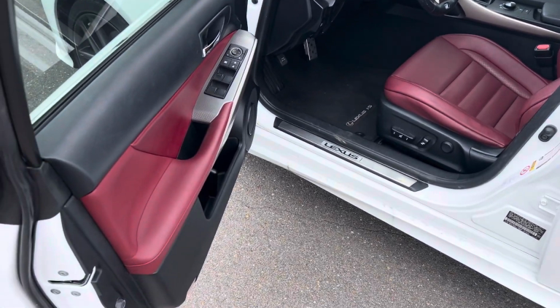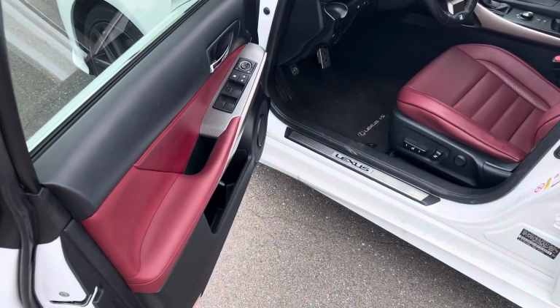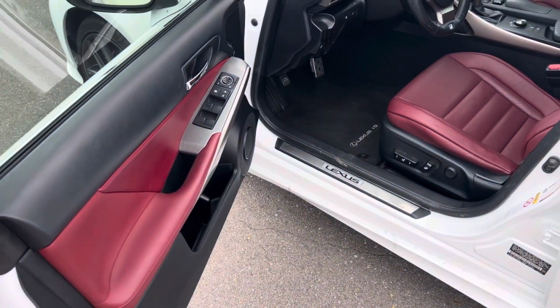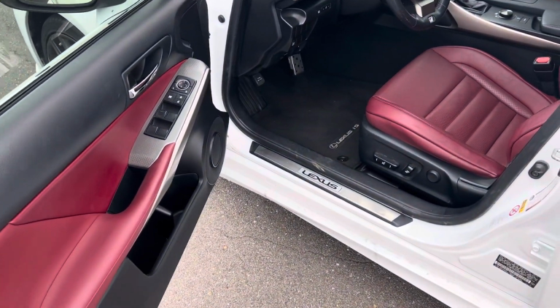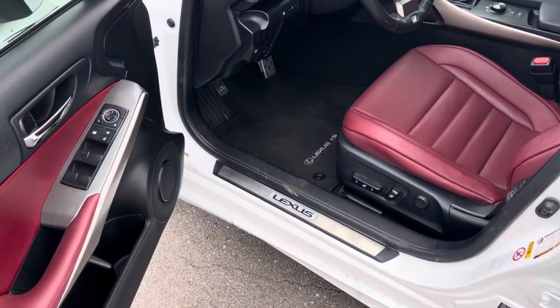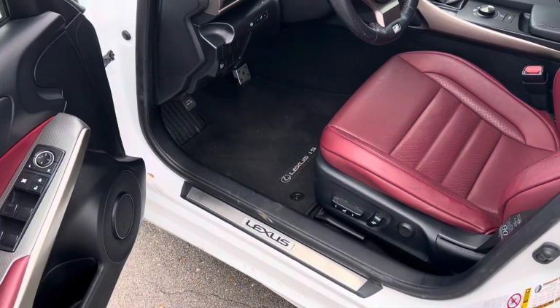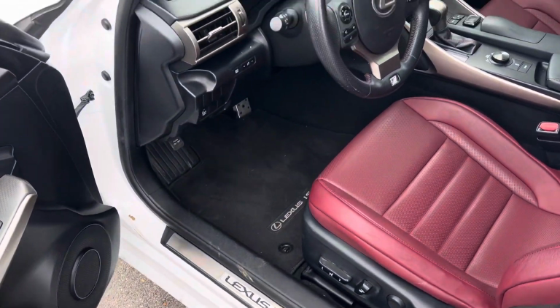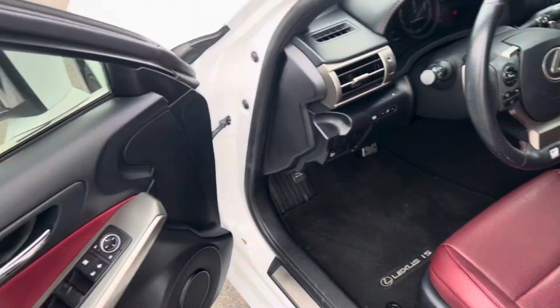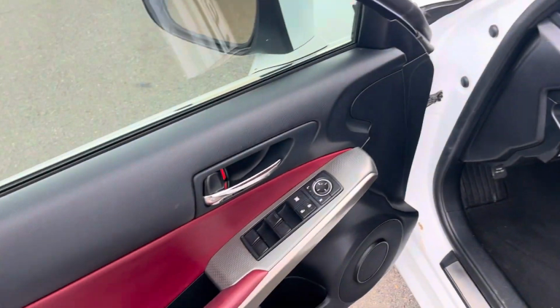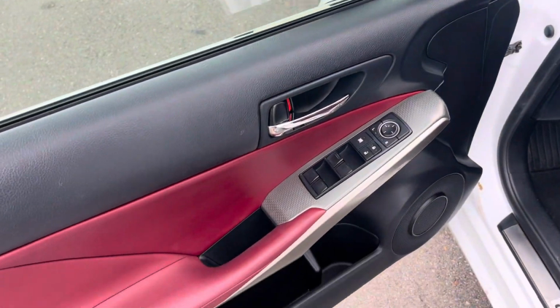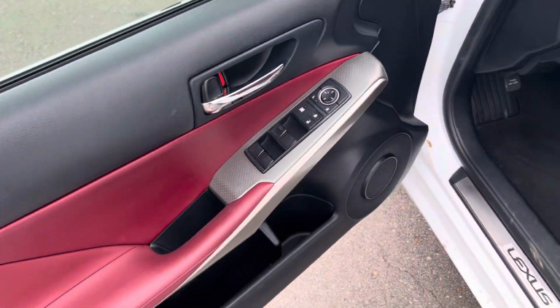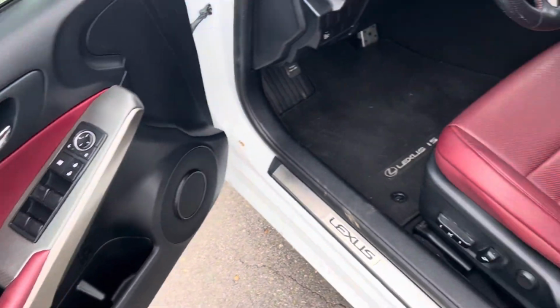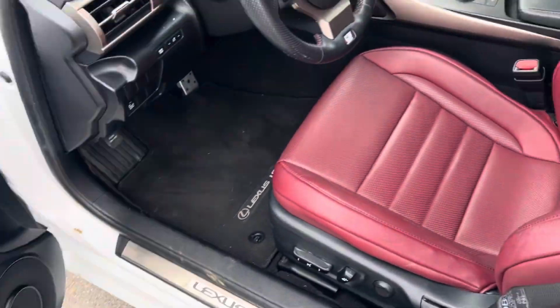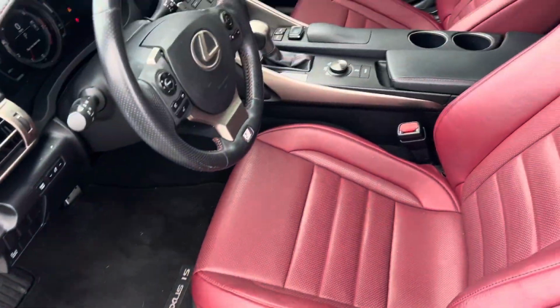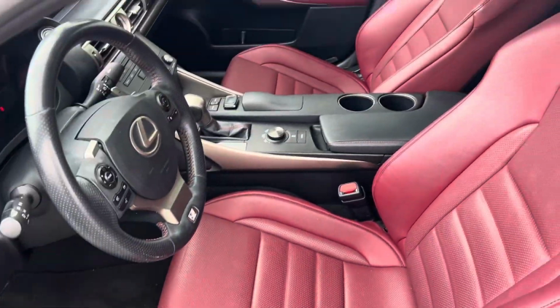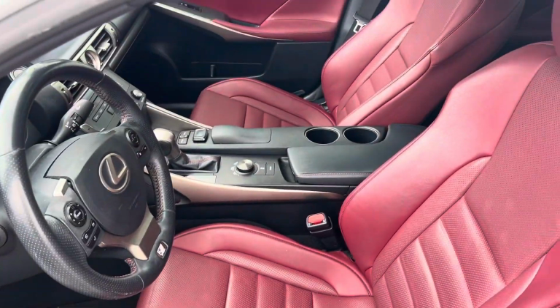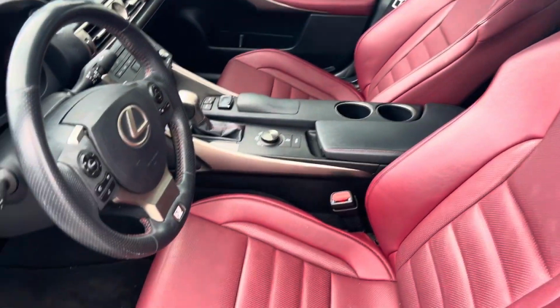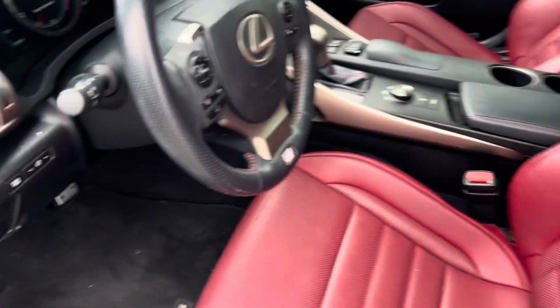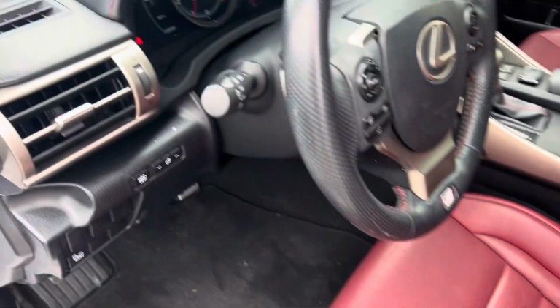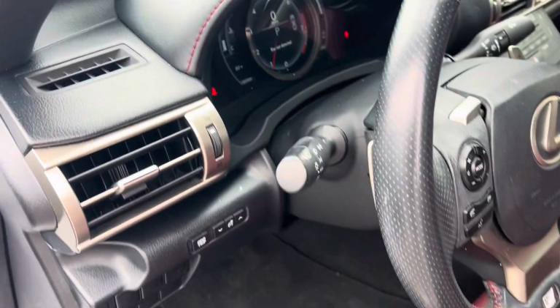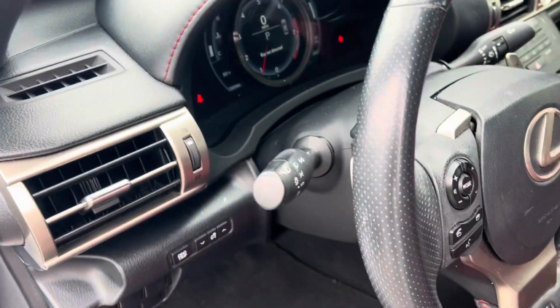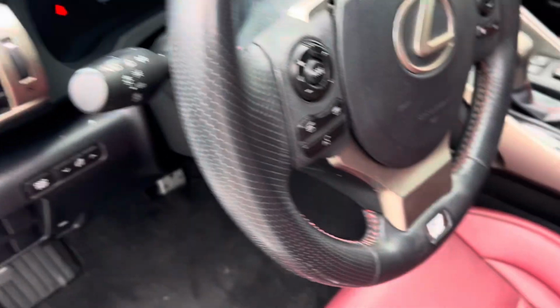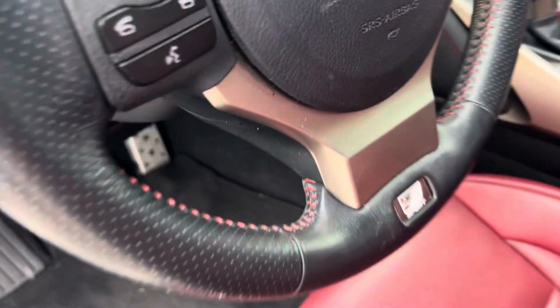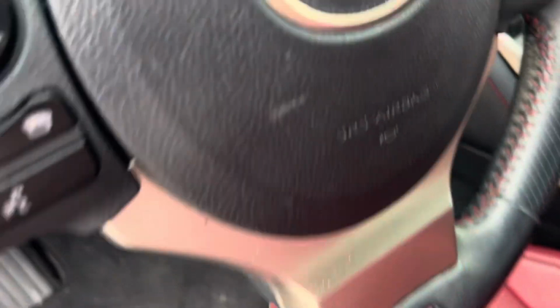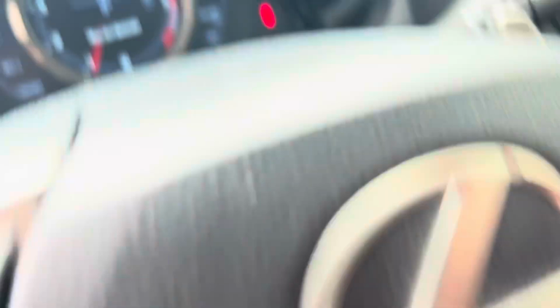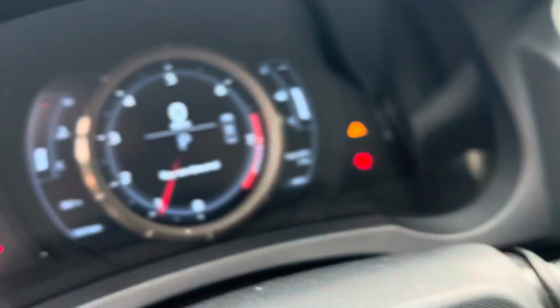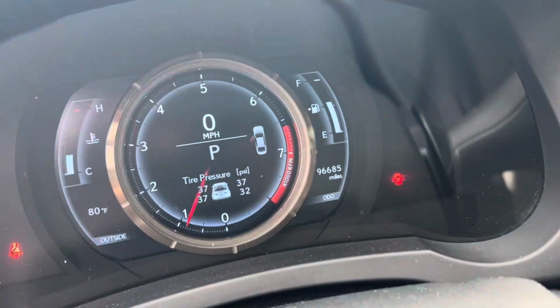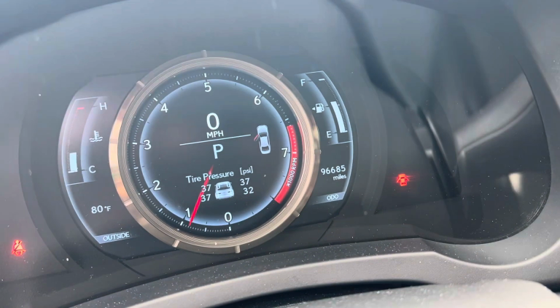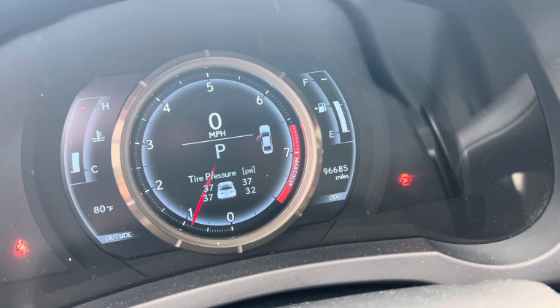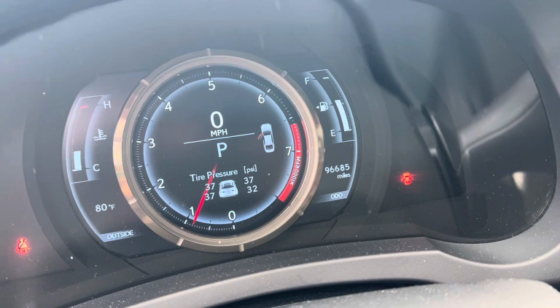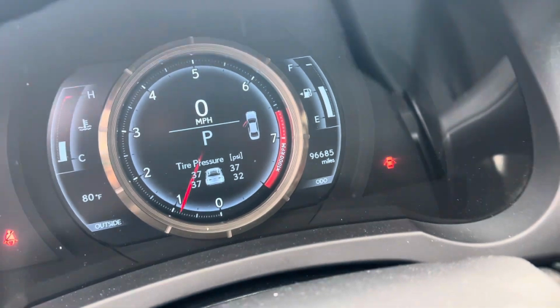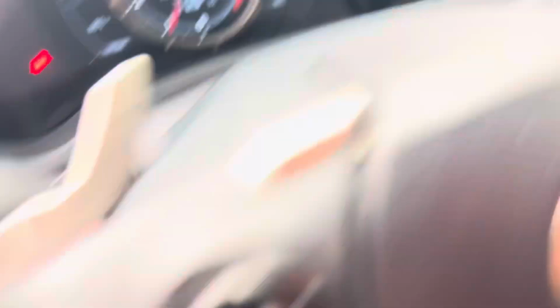I love the interior on this car. It's in great, great shape. There's your exact mileage: 96,685.